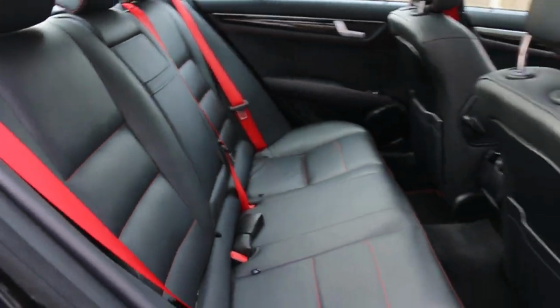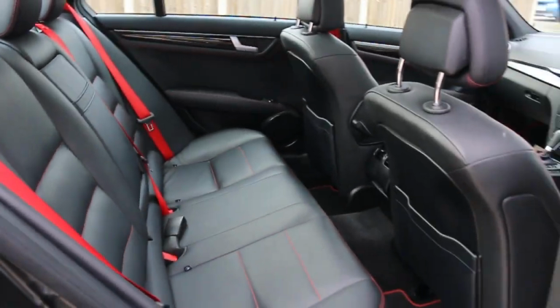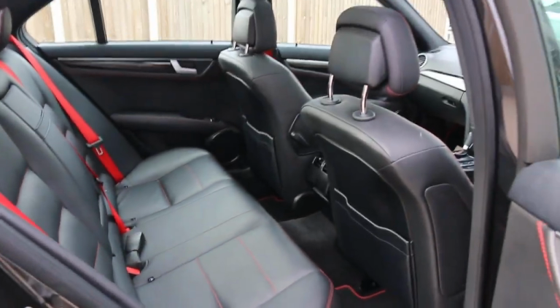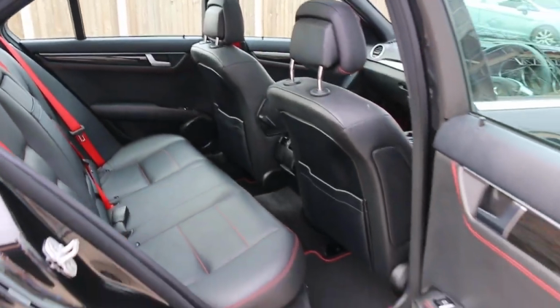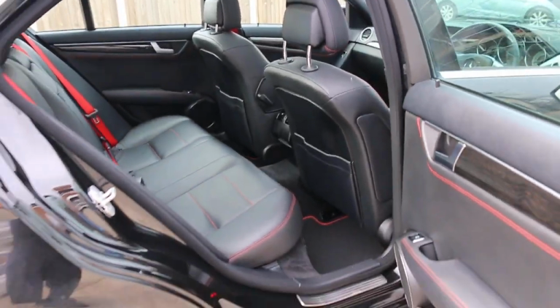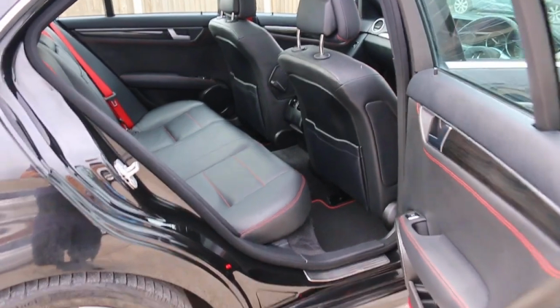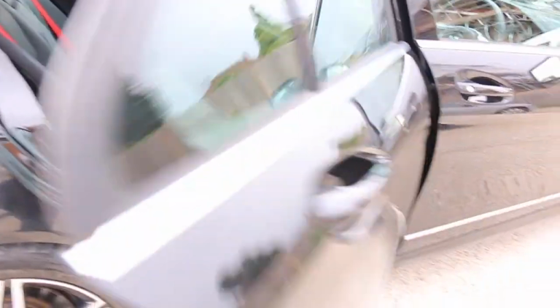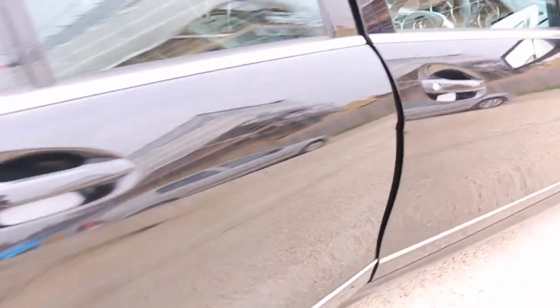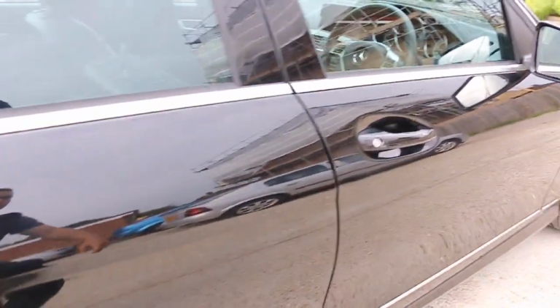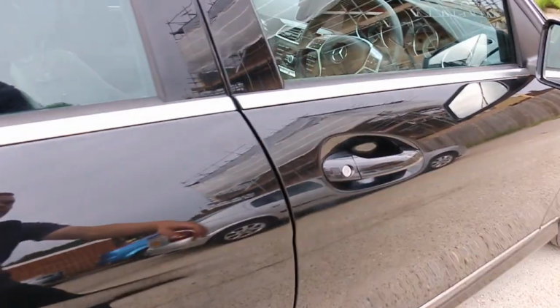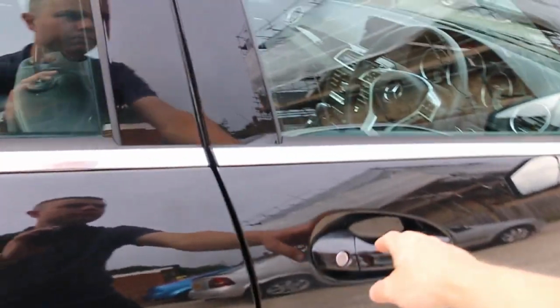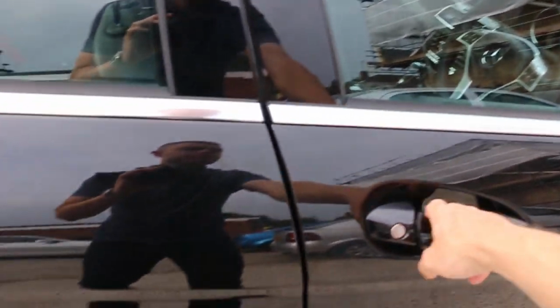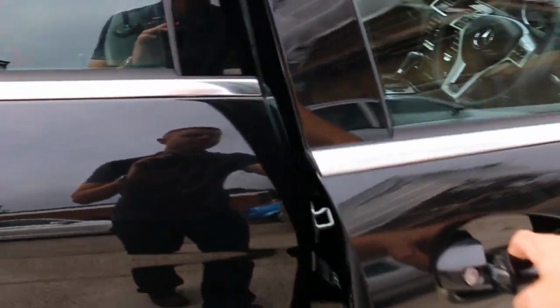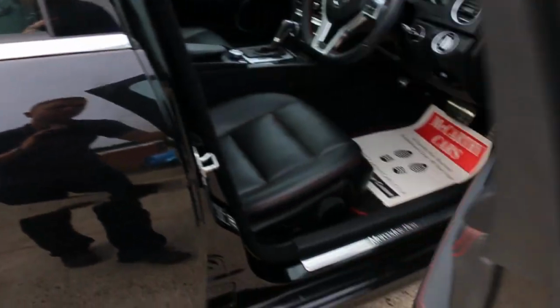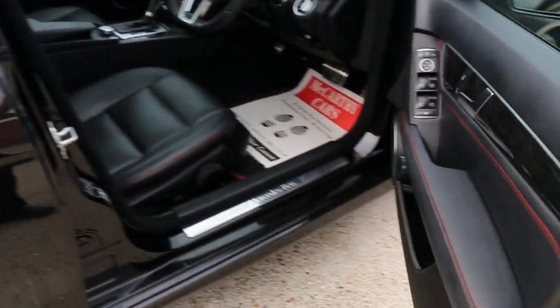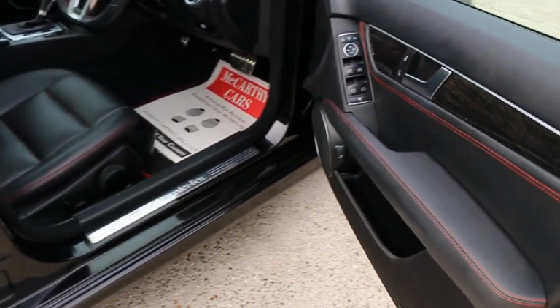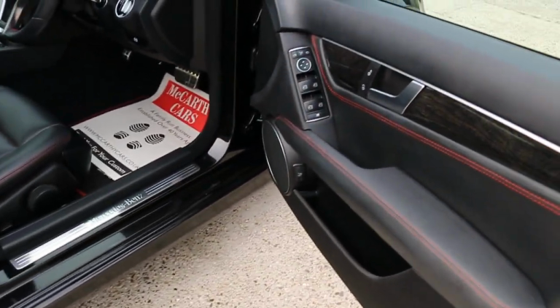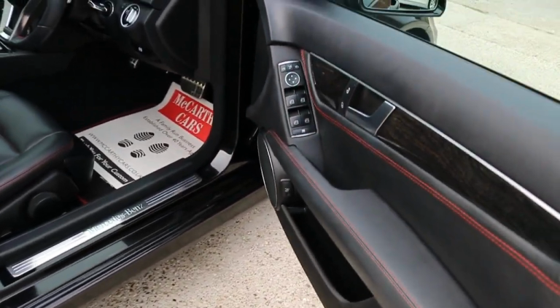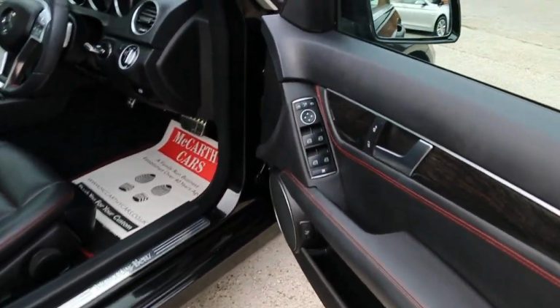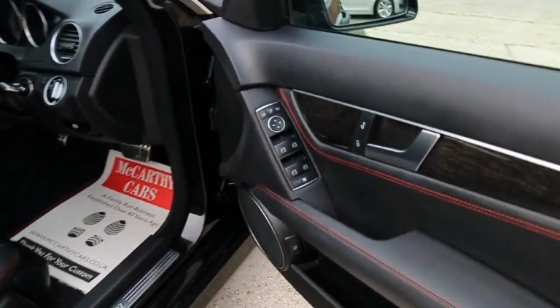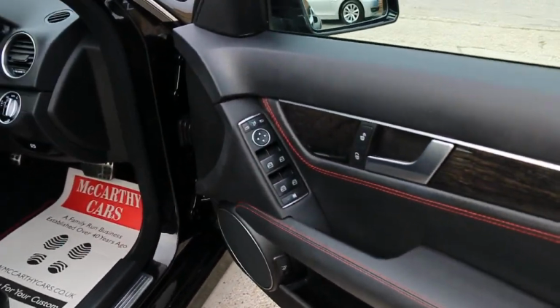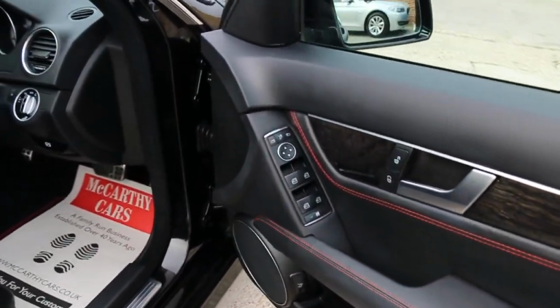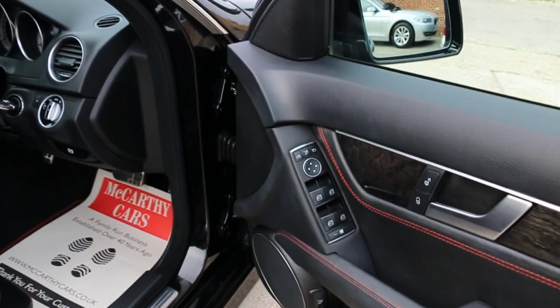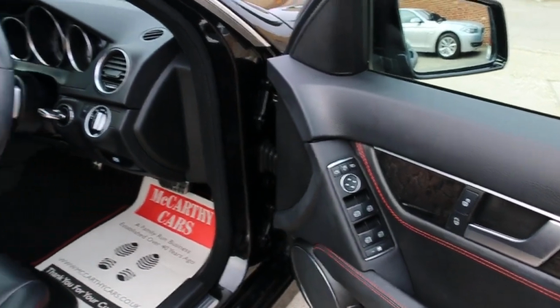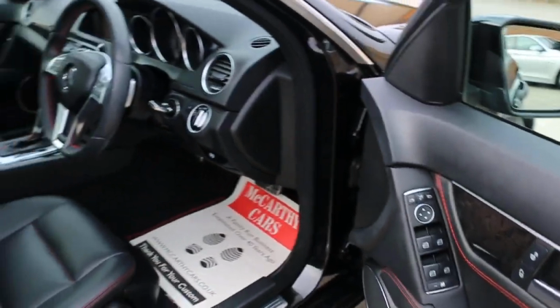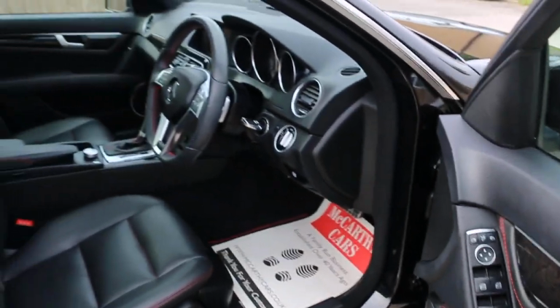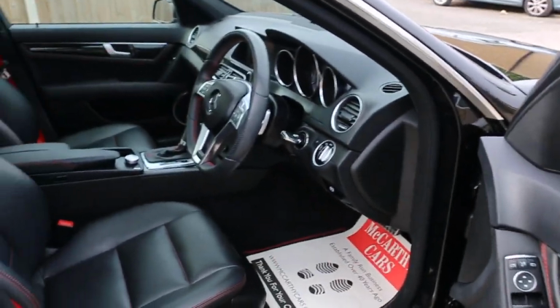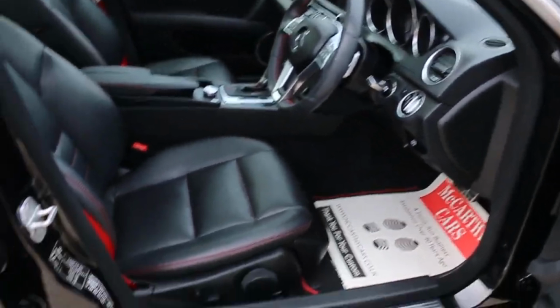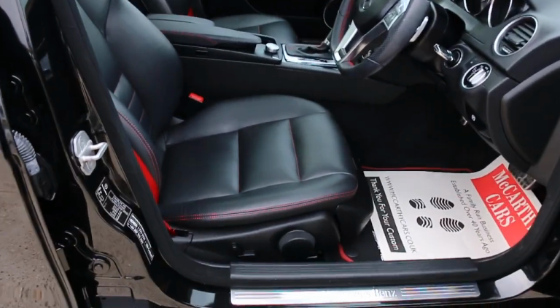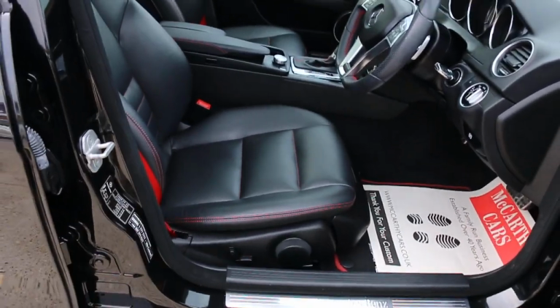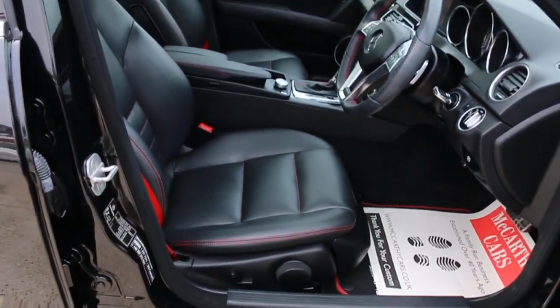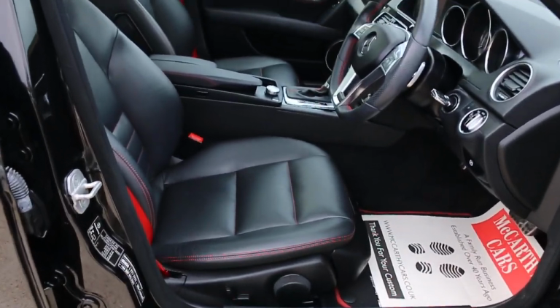It has child seat preparation, 4 electric windows, electric folding mirrors, front auto headlights, and electric seats.